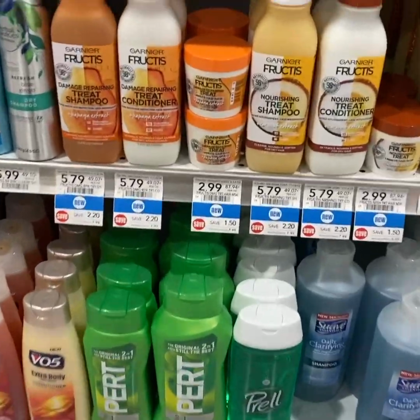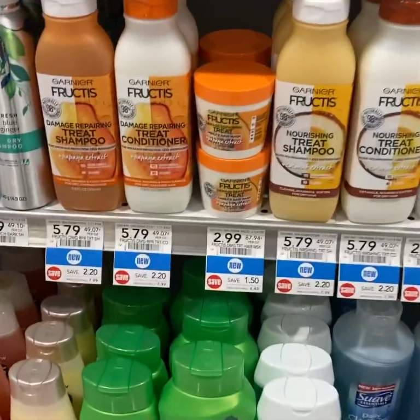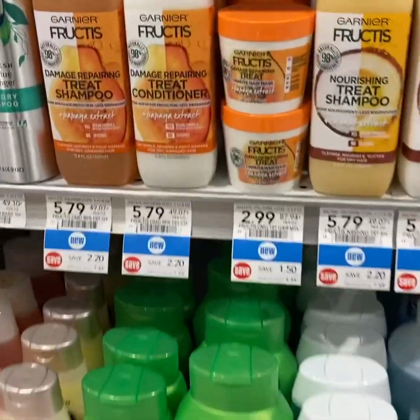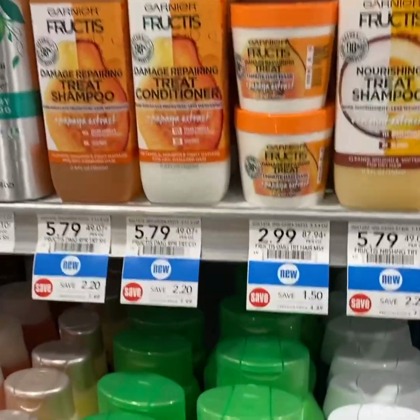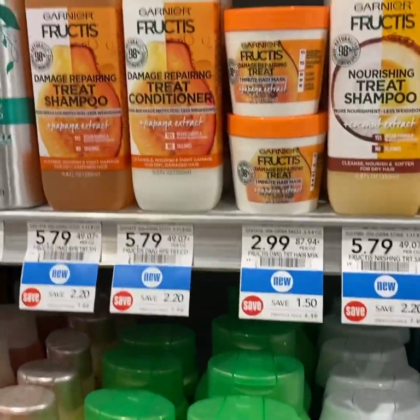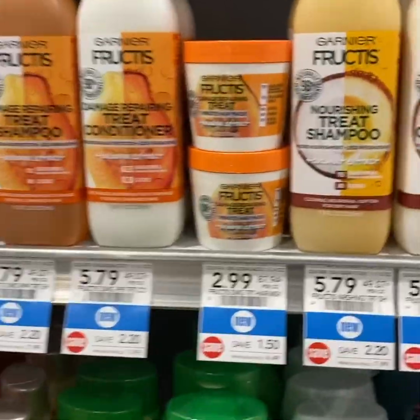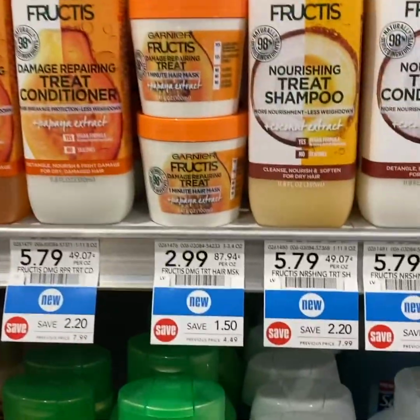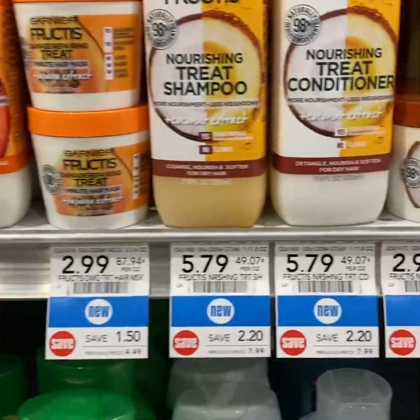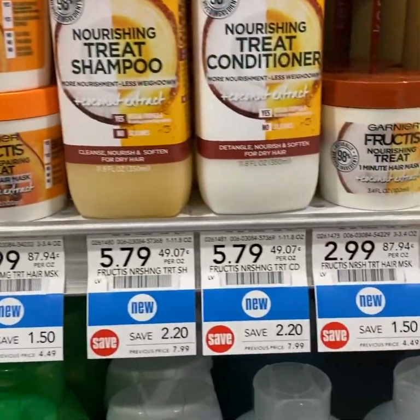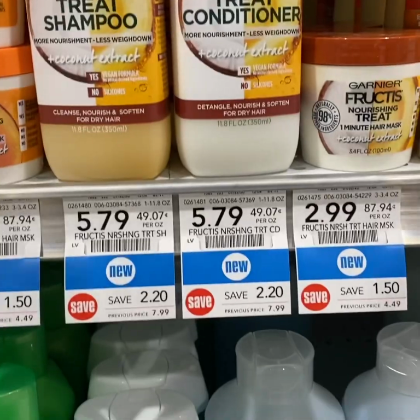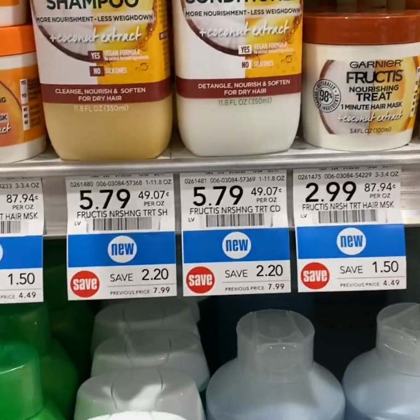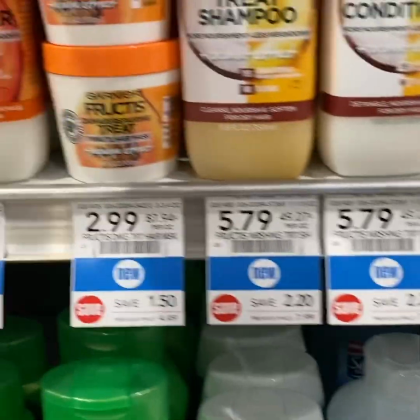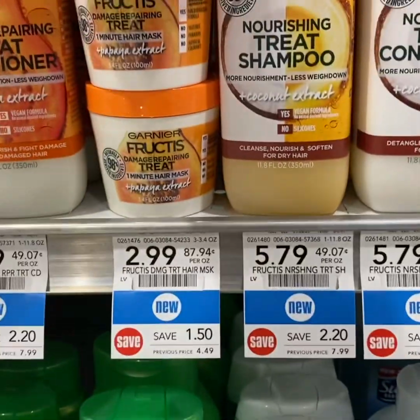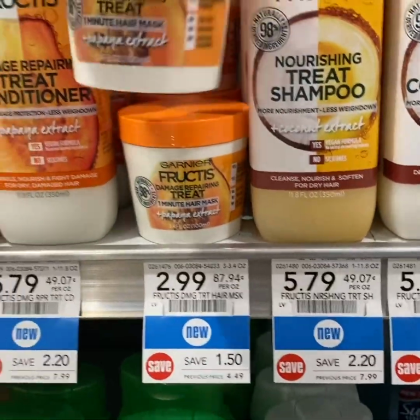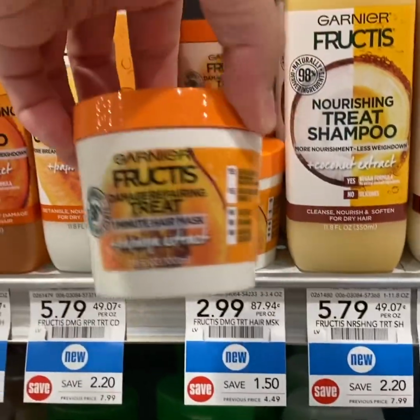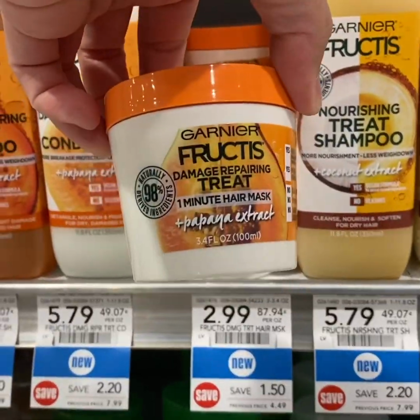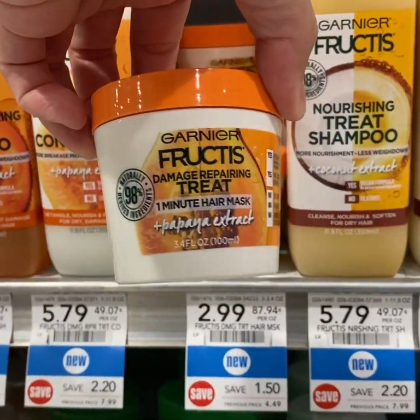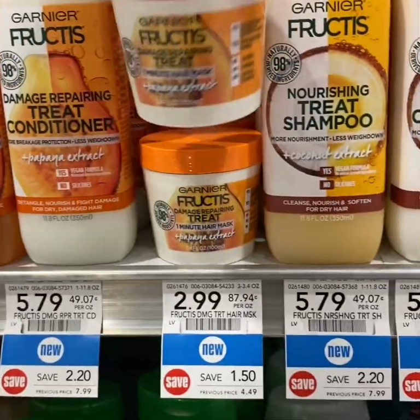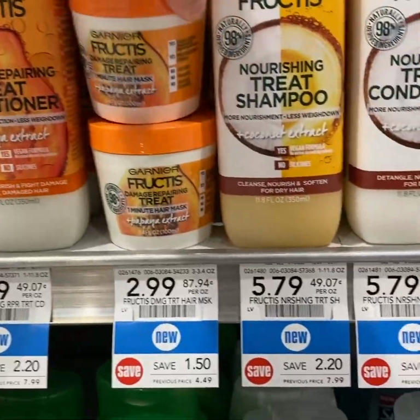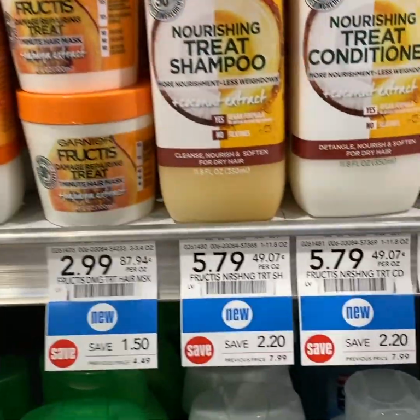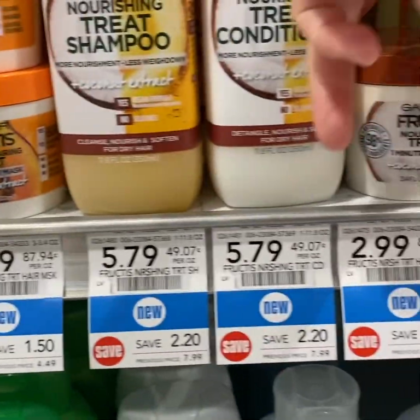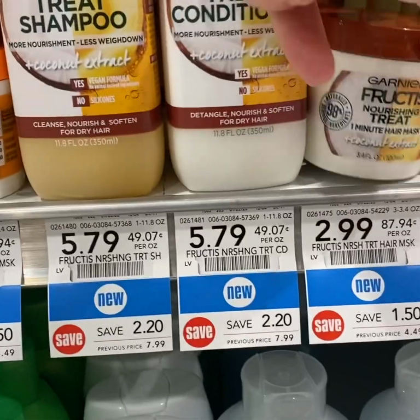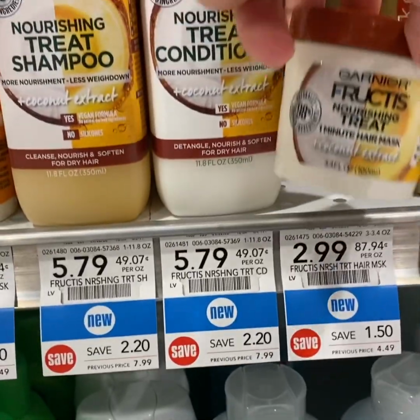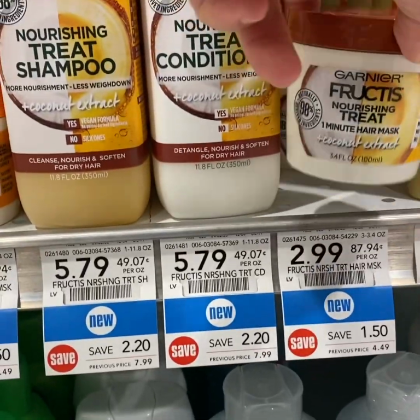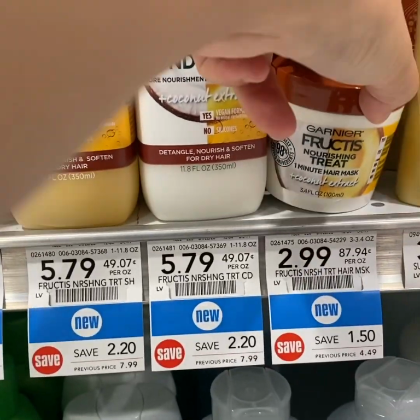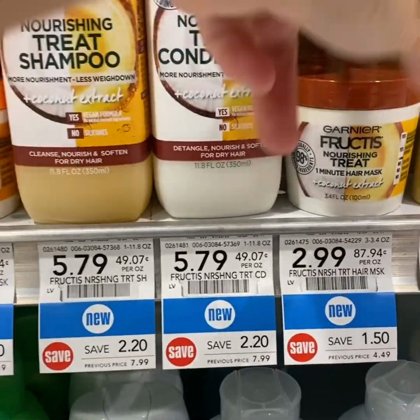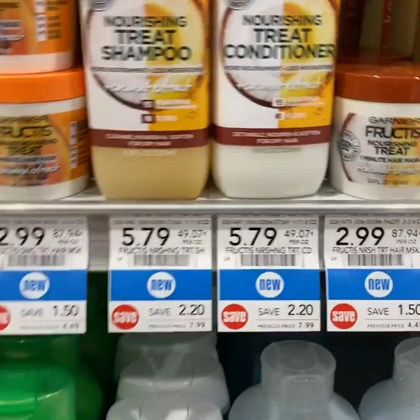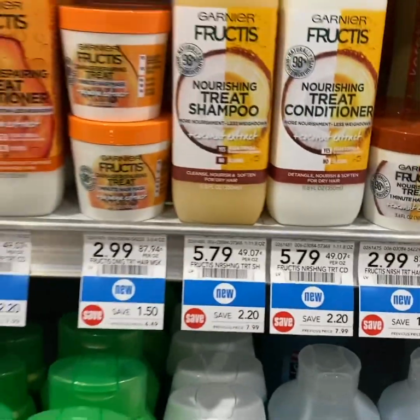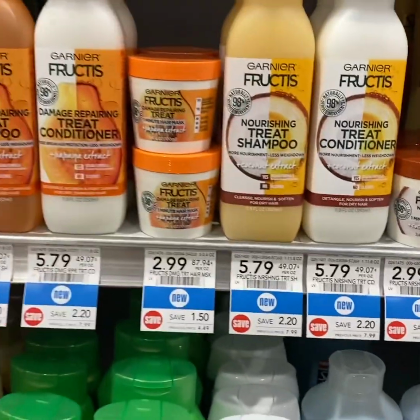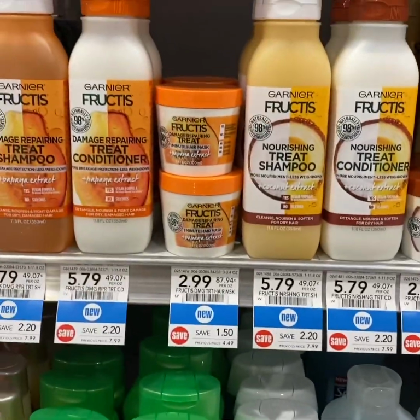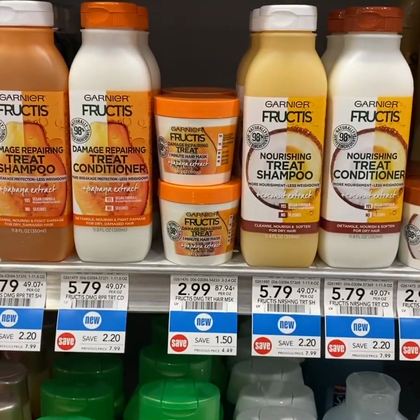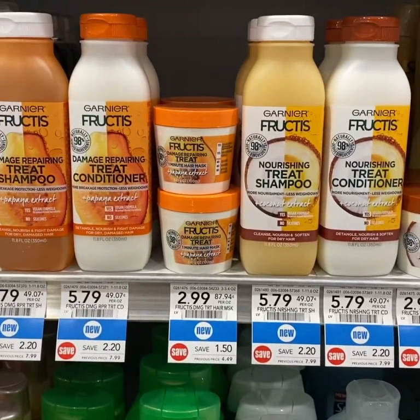This is actually a good deal if you need some. We have a $2 off 1 printable coupon and these are $2.99, so you pay $0.99 each after the $2 off 1 coupon.